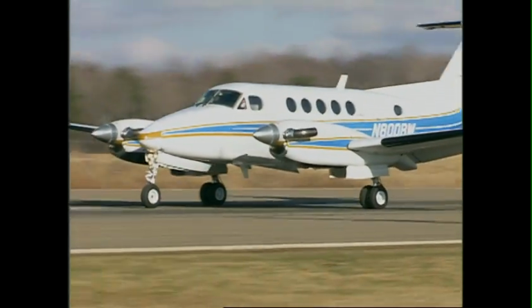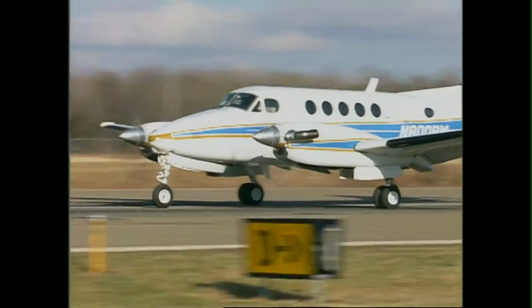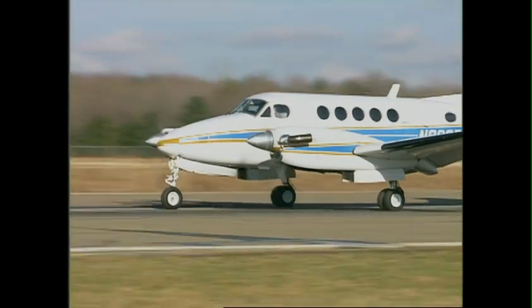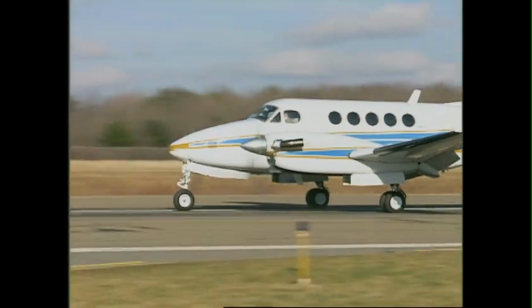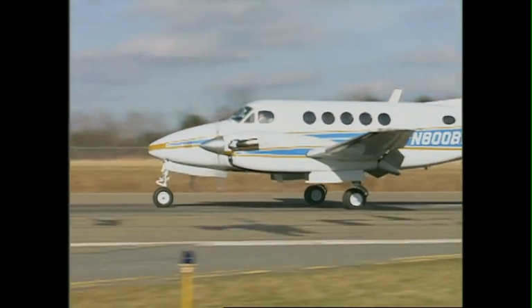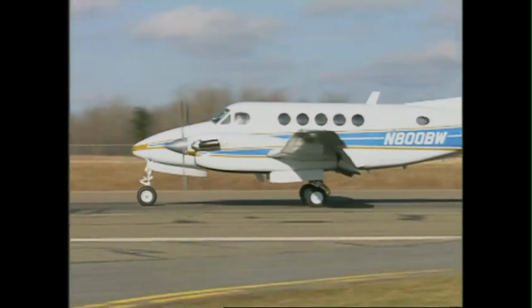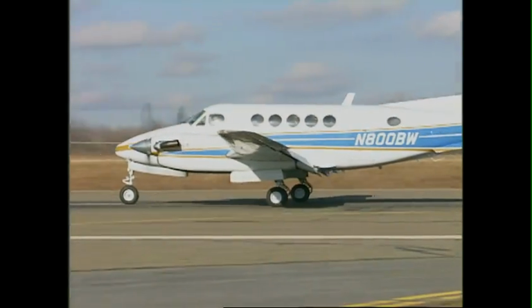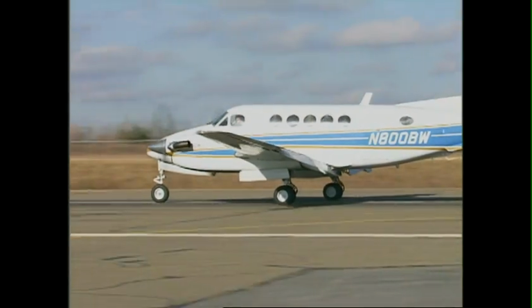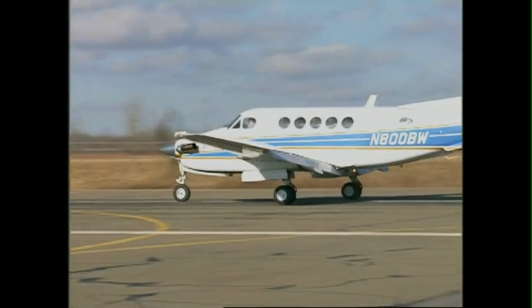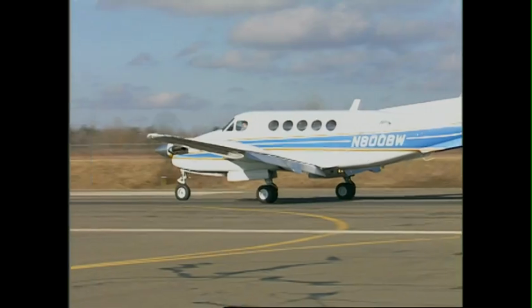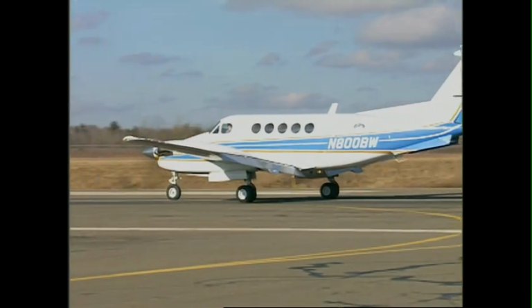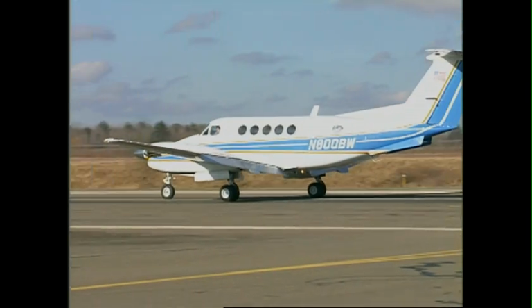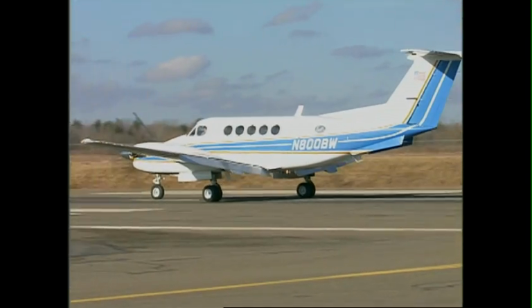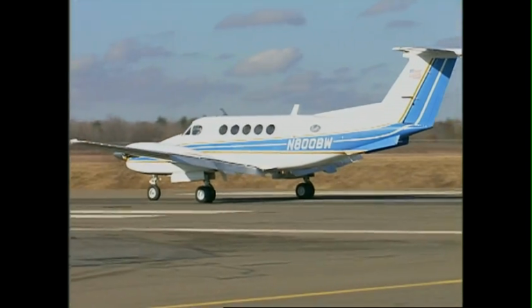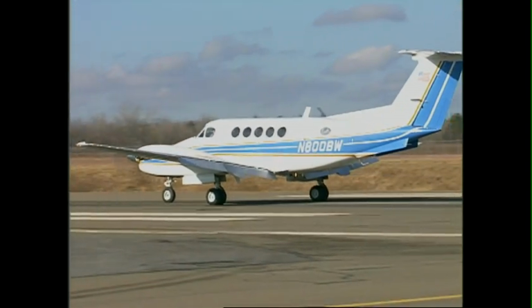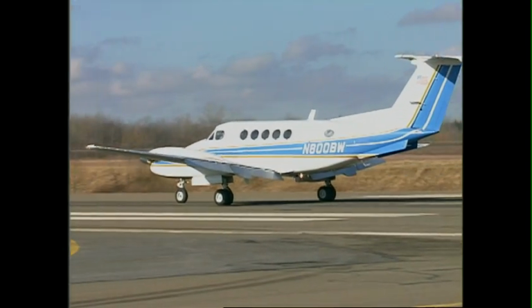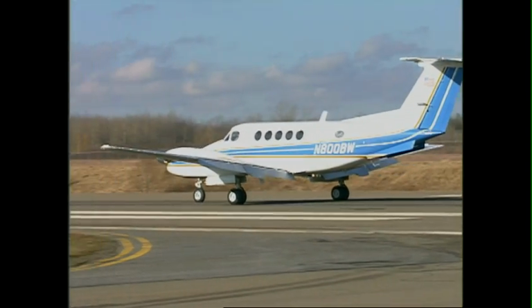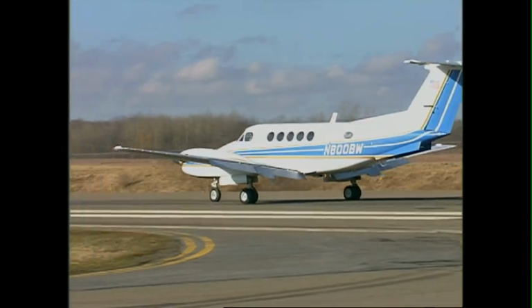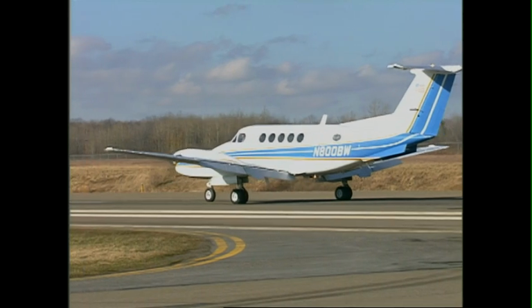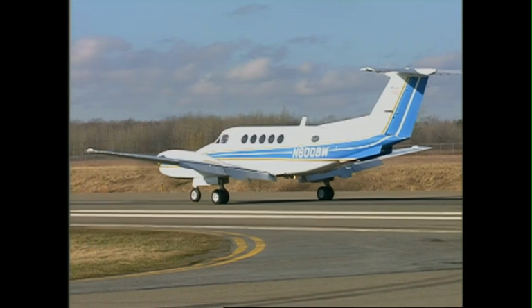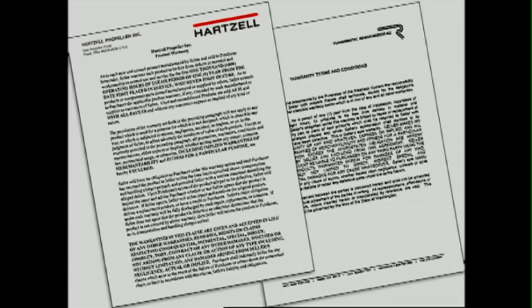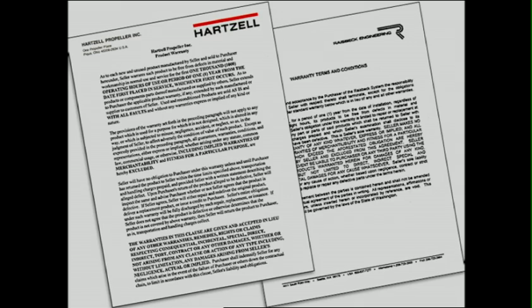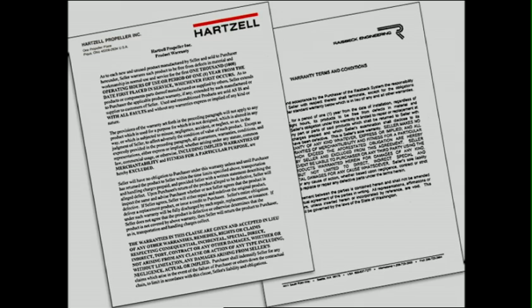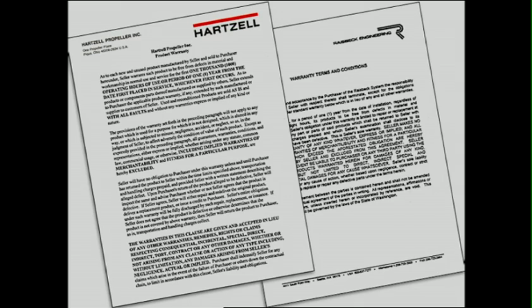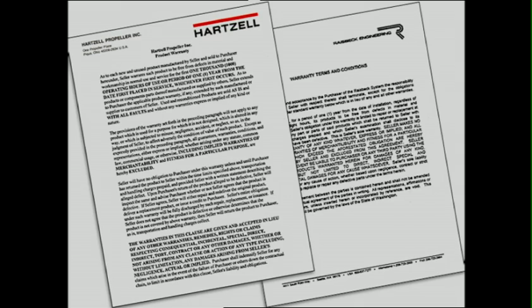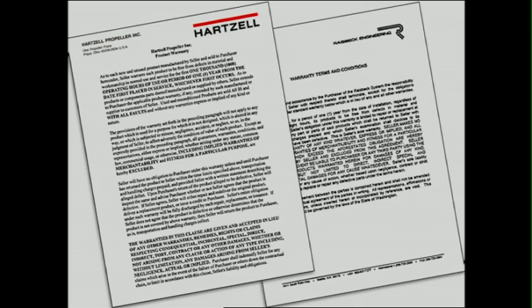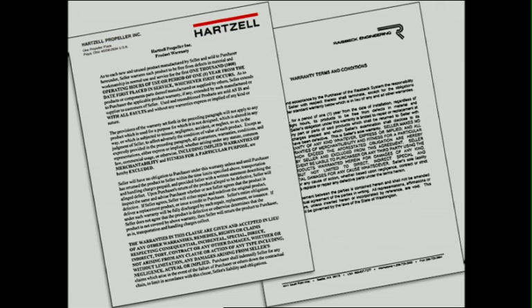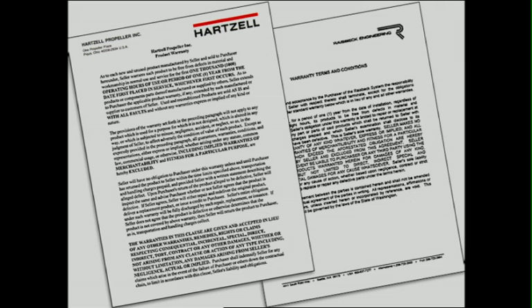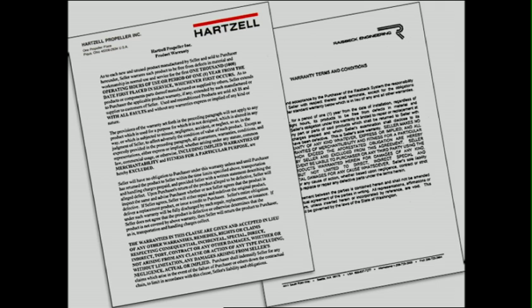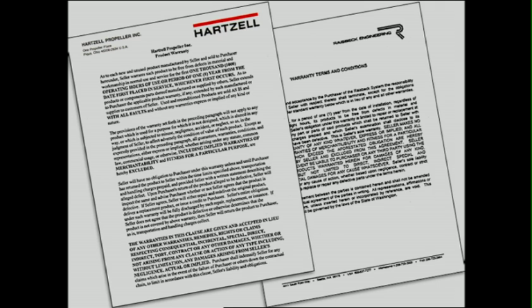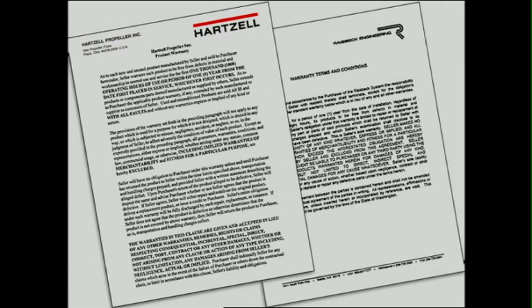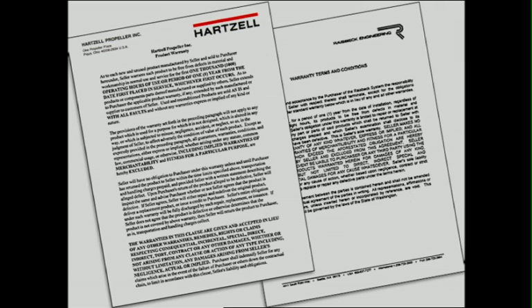Raisbeck's propeller systems have proven reliable and trouble-free through millions of hours in service. Time between overhauls is a full six years or 4,000 hours. The propellers are backed by dual warranties from the Hartzell factory and Raisbeck Engineering.